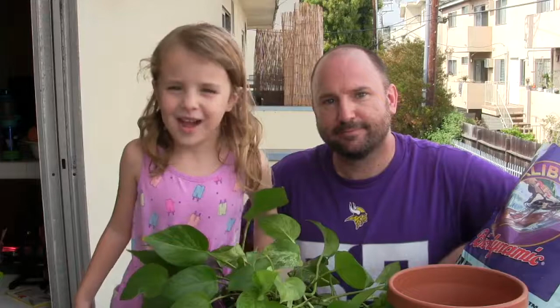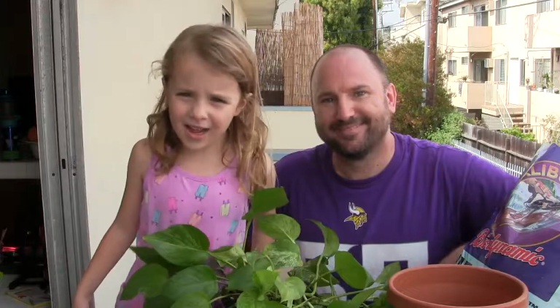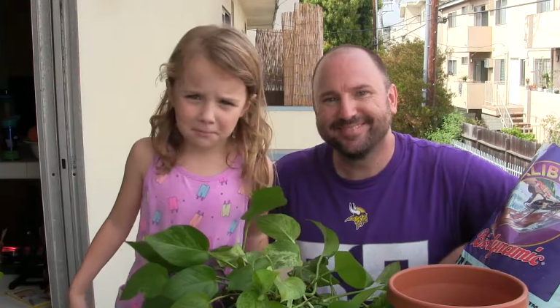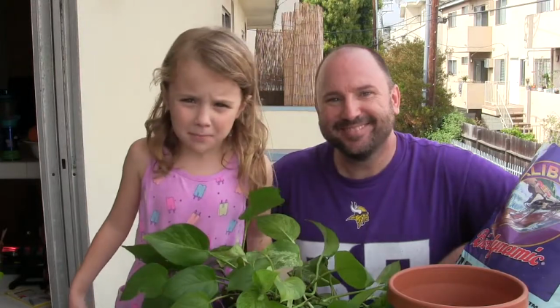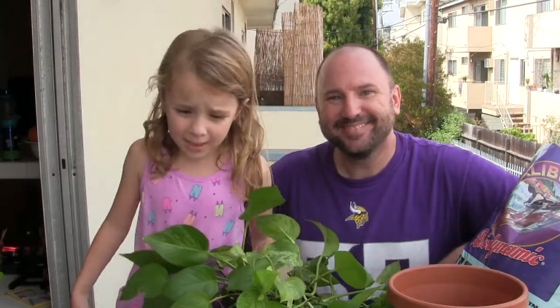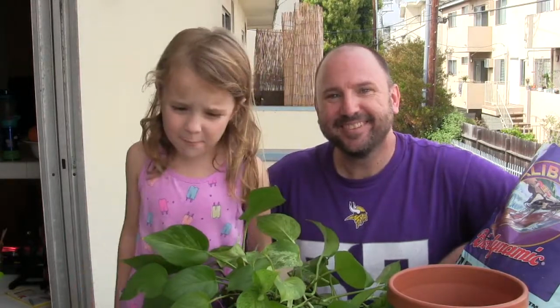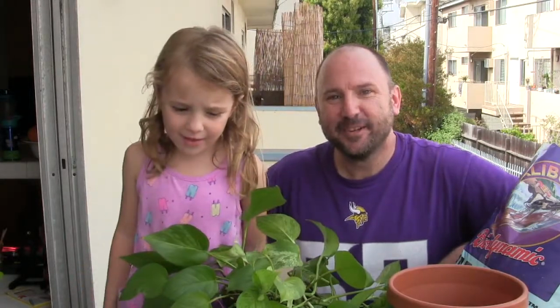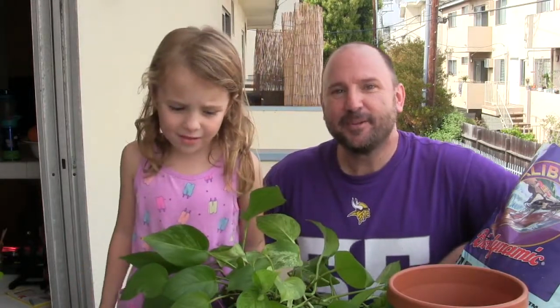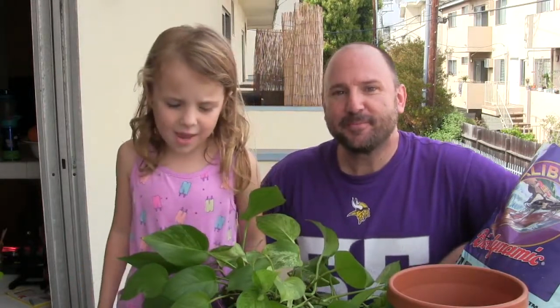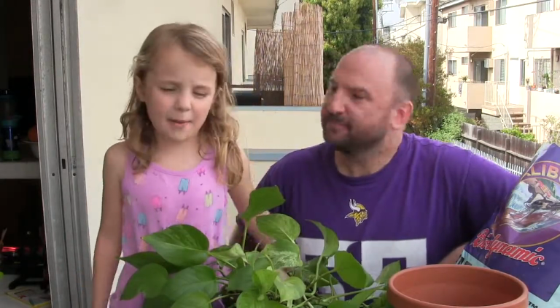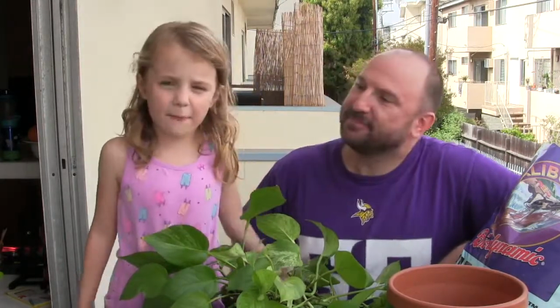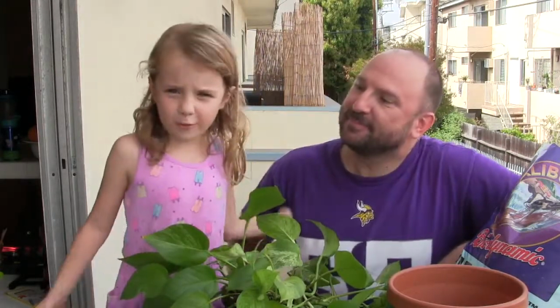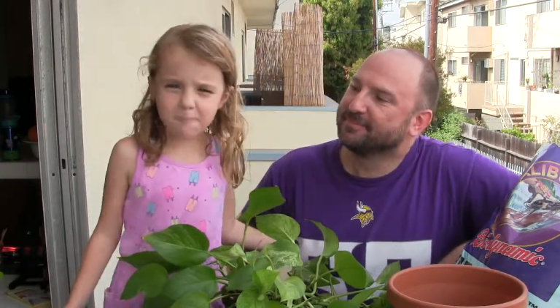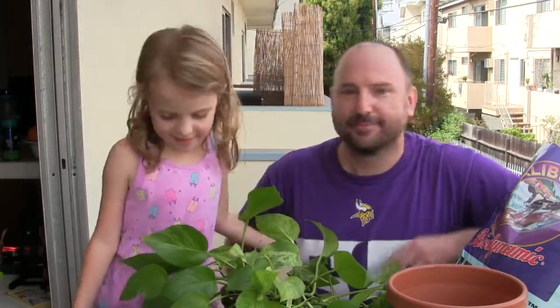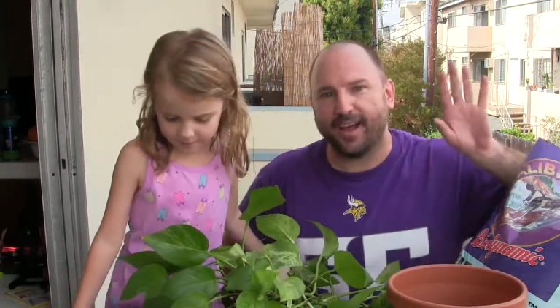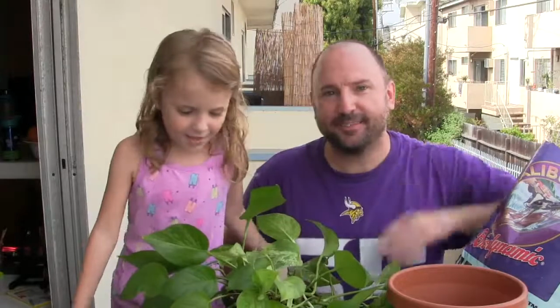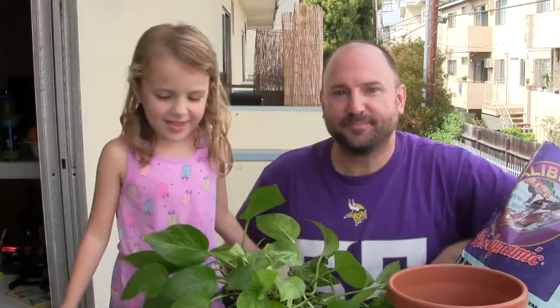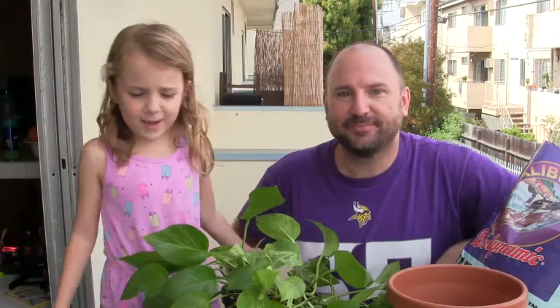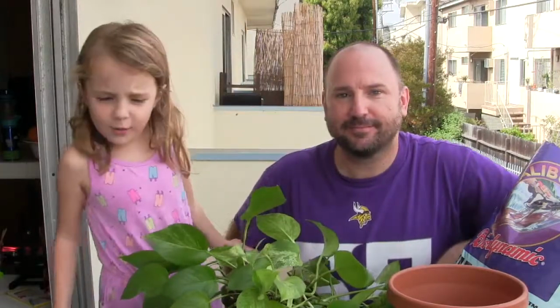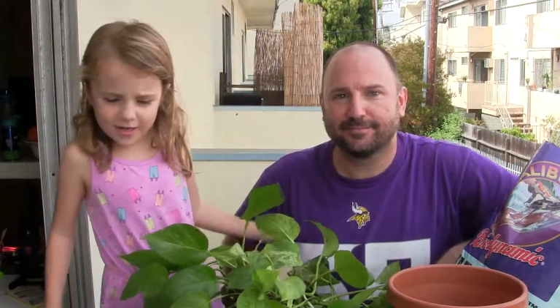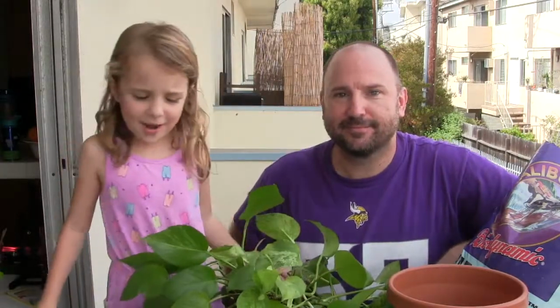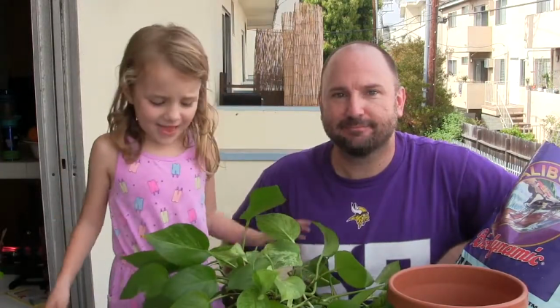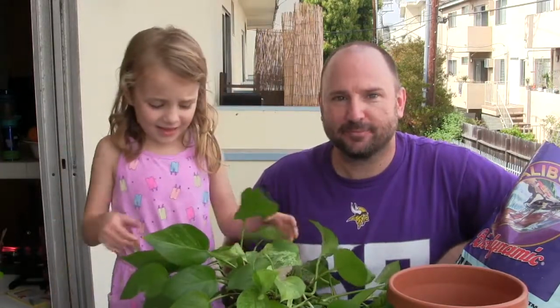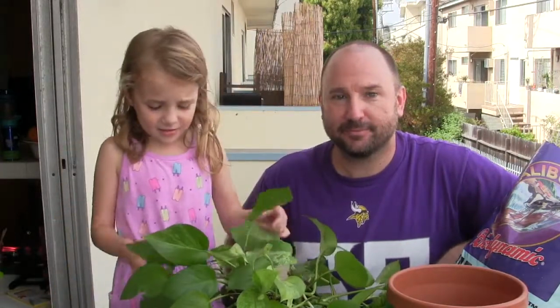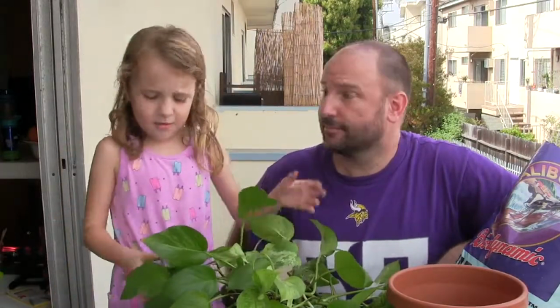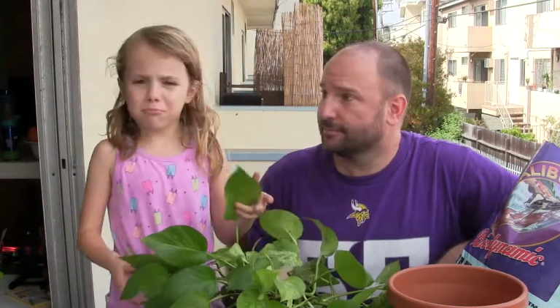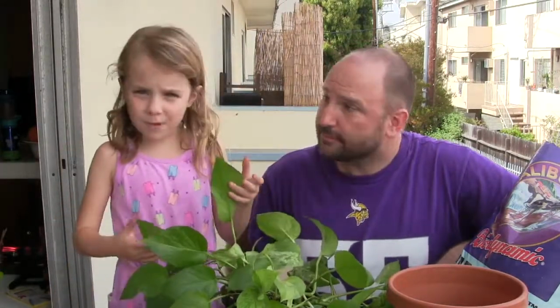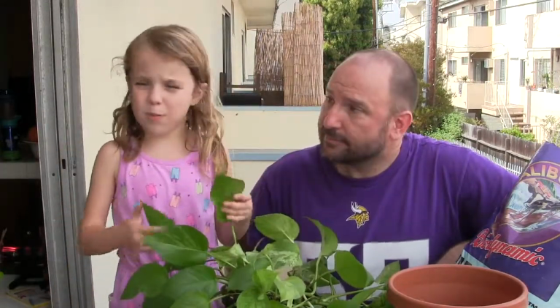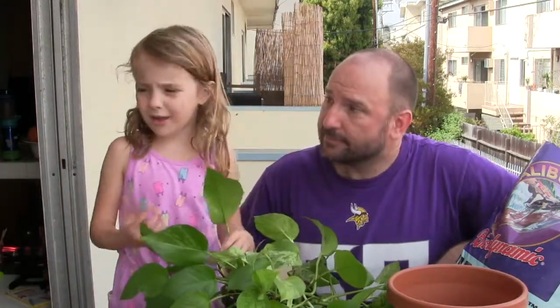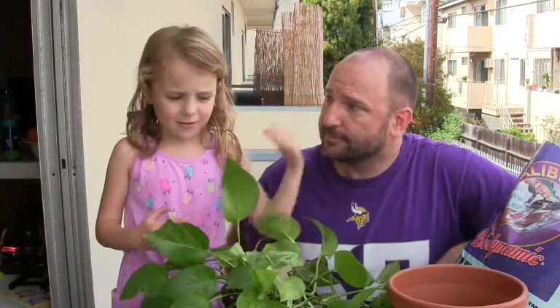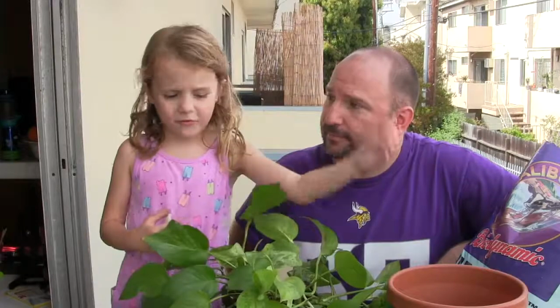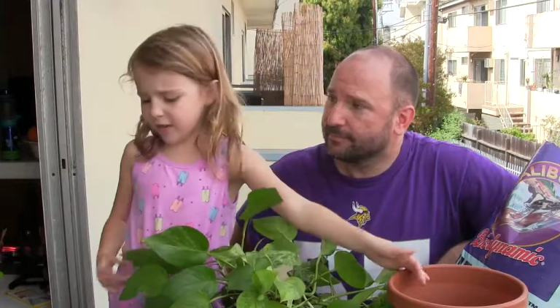Hi, my name is Beckett and I'm with my father Spencer. Hi. And today we're doing a metallic re-potting video.